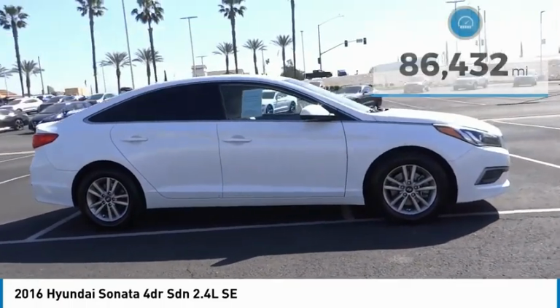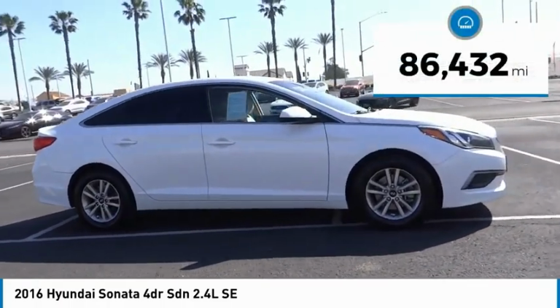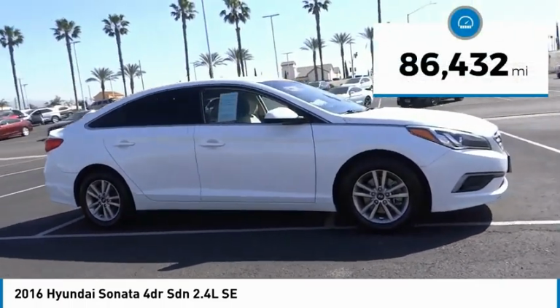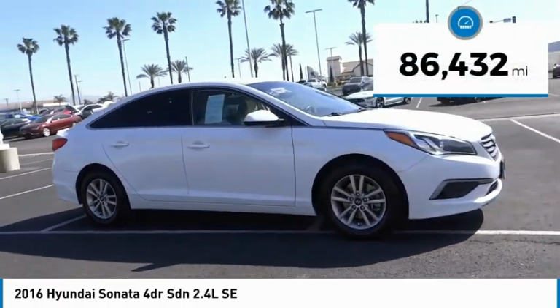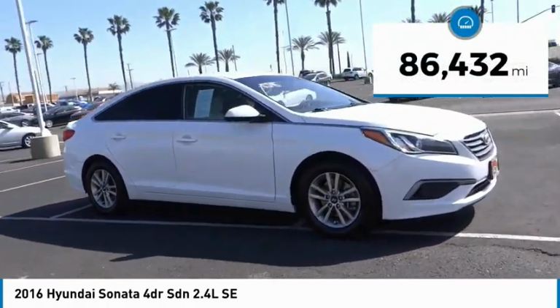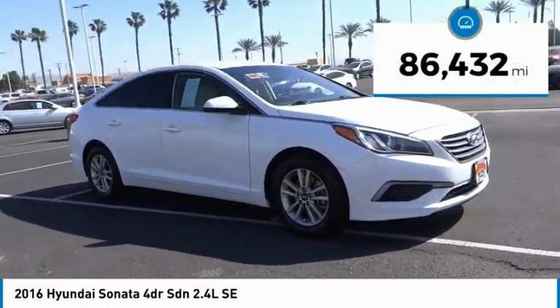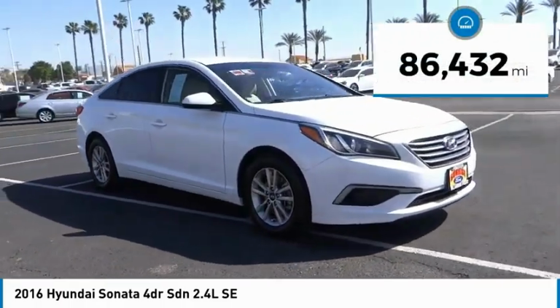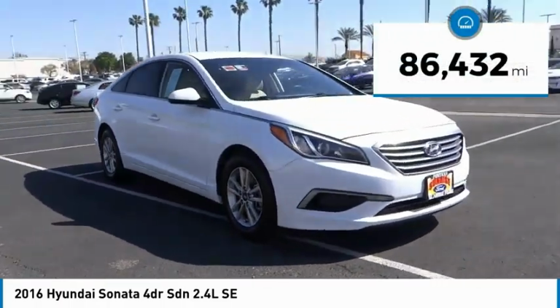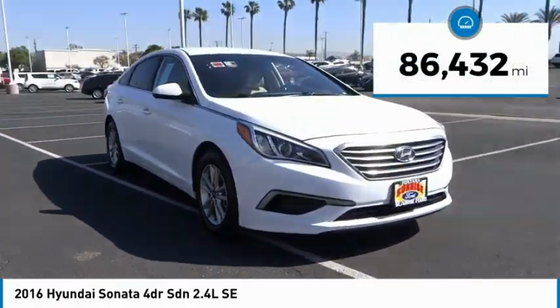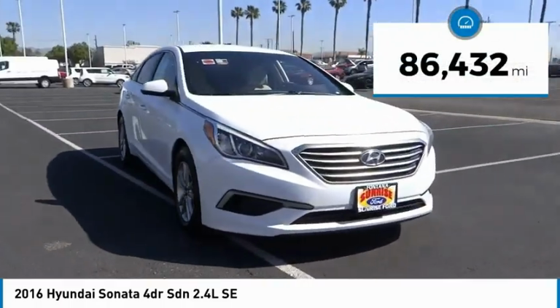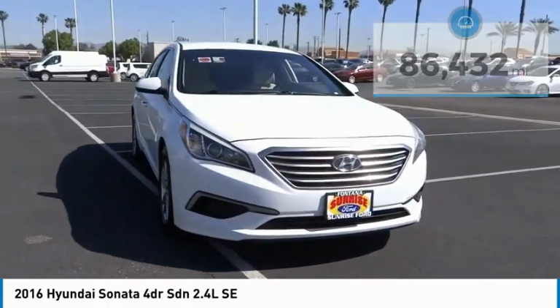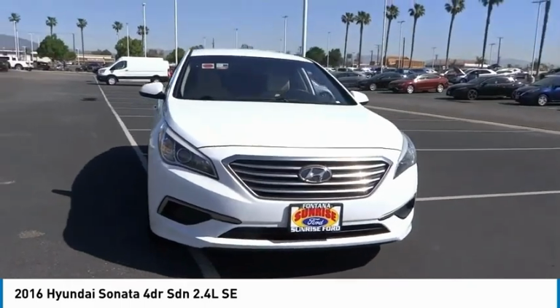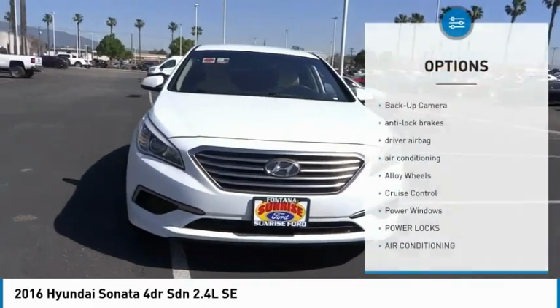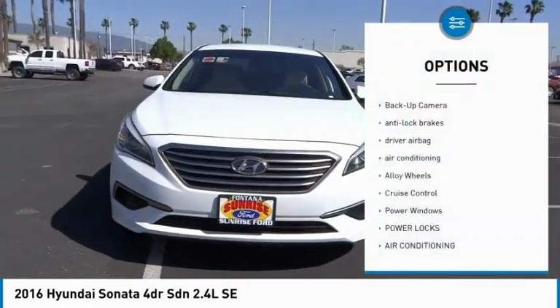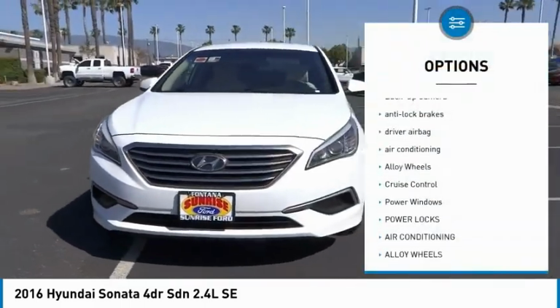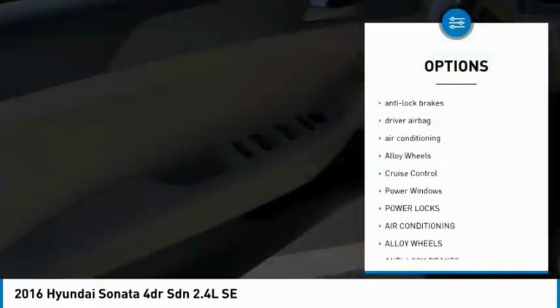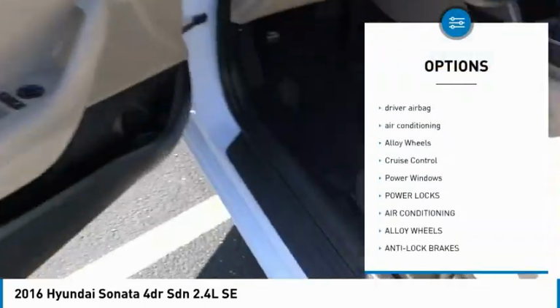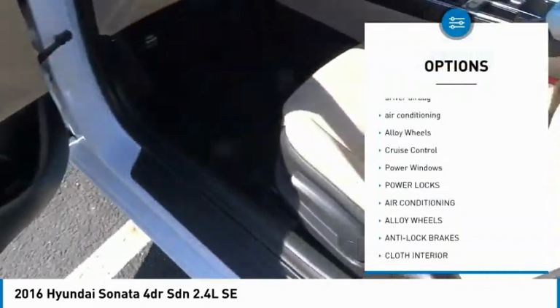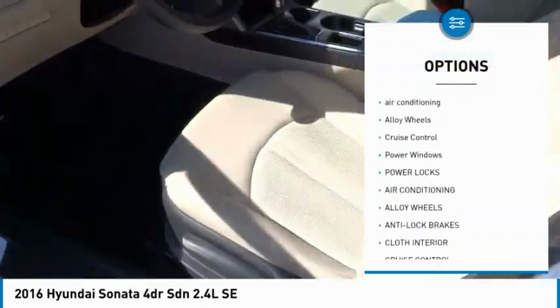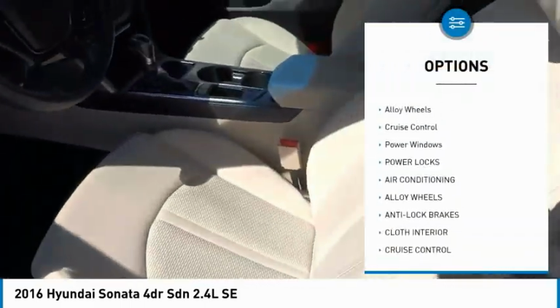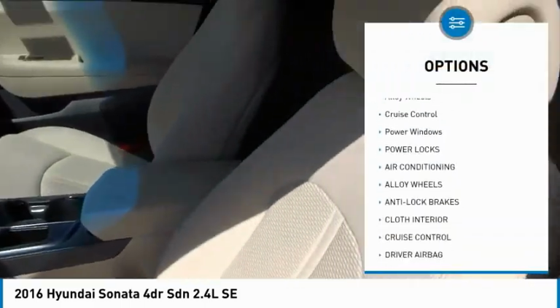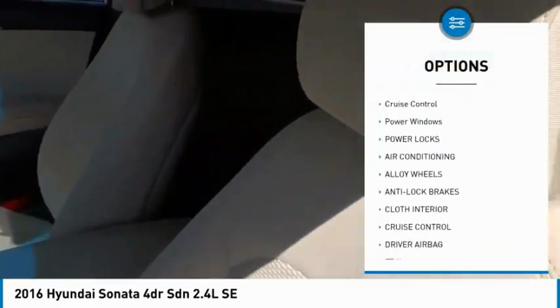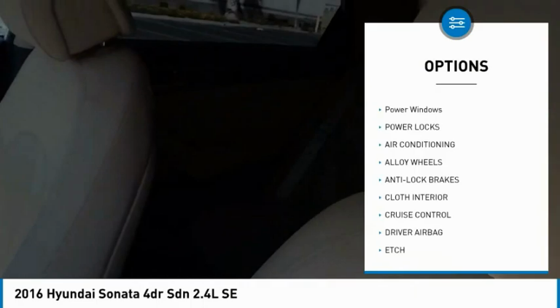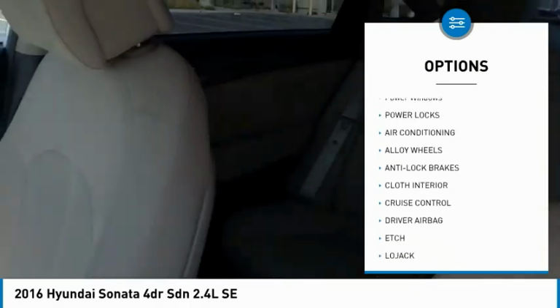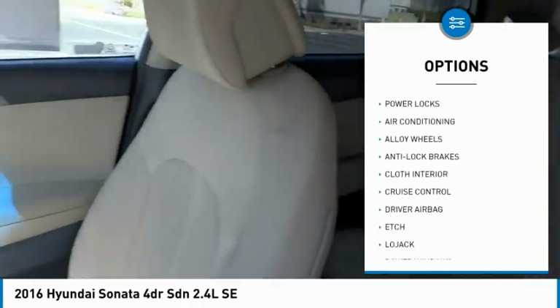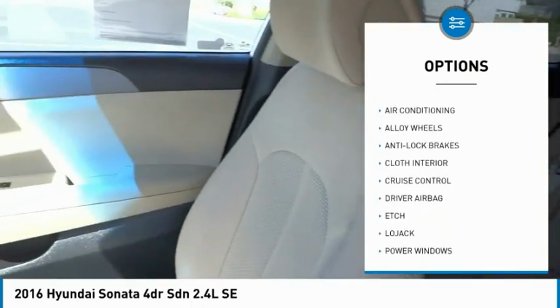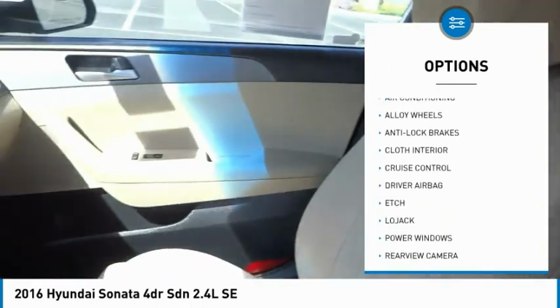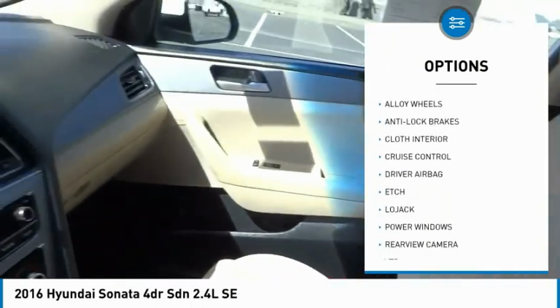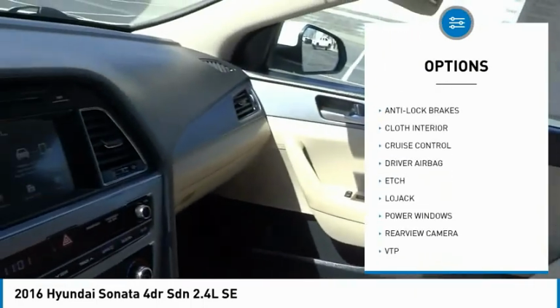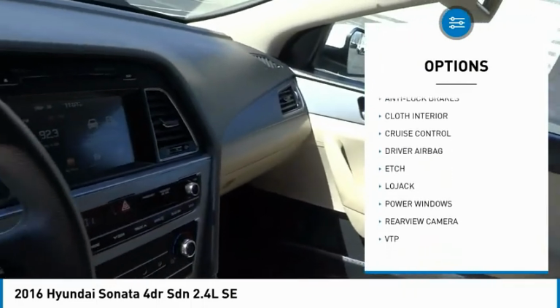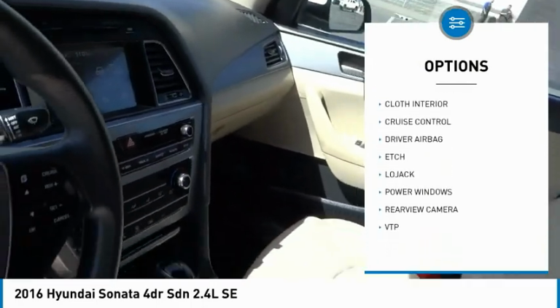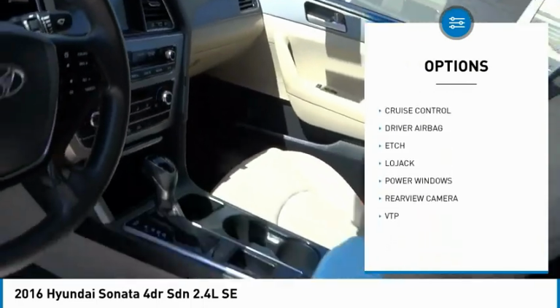This vehicle has less than 90,000 miles. Here are some of this vehicle's great options: backup camera, anti-lock brakes, driver airbag, air conditioning, alloy wheels, cruise control, power windows, power locks.